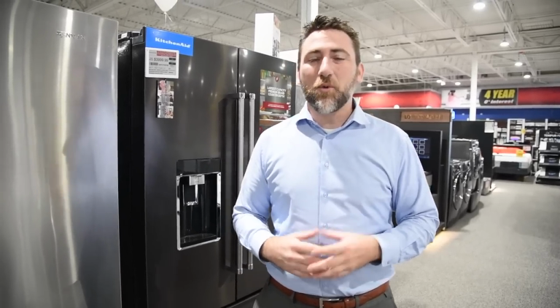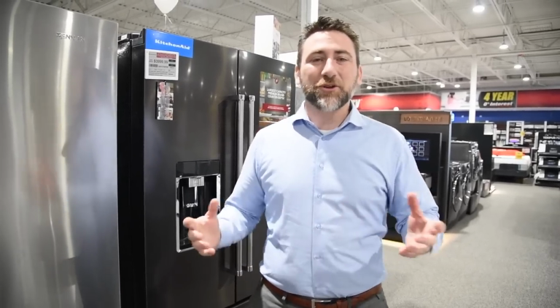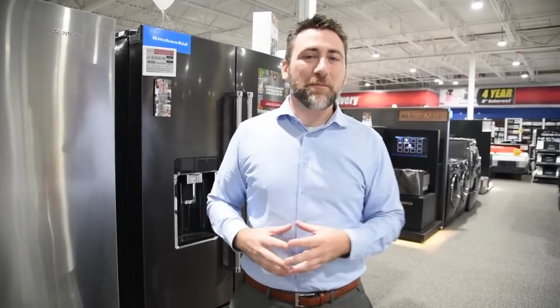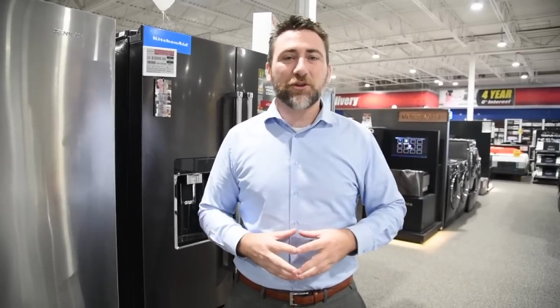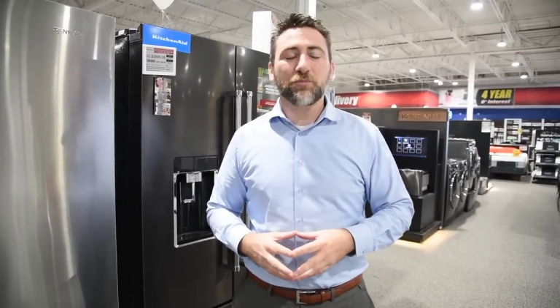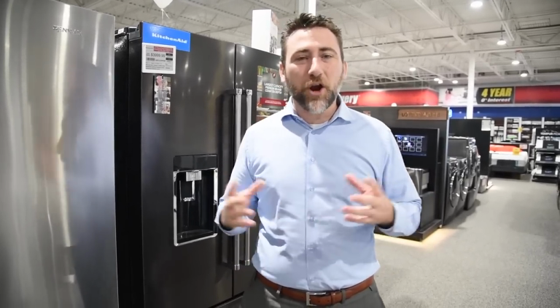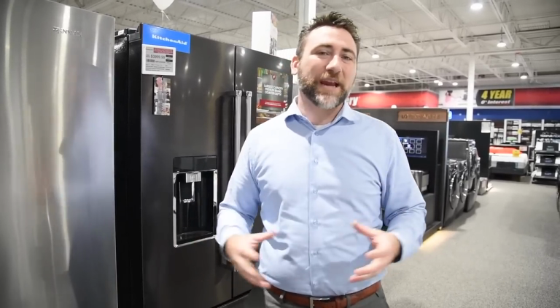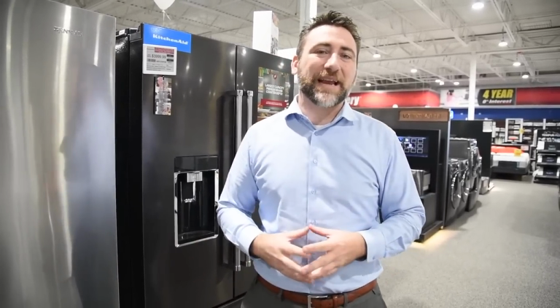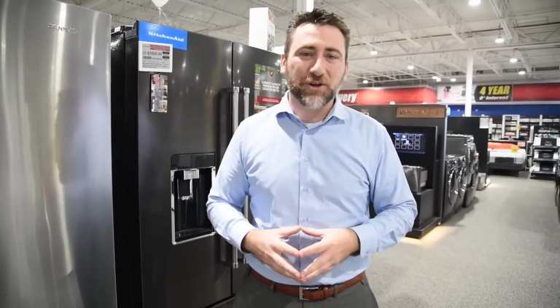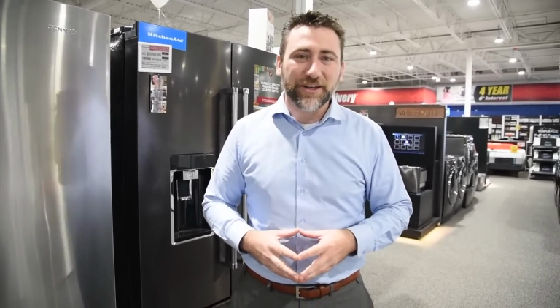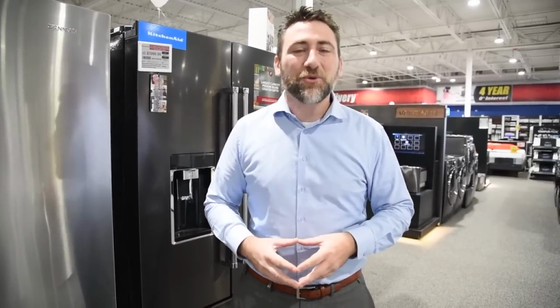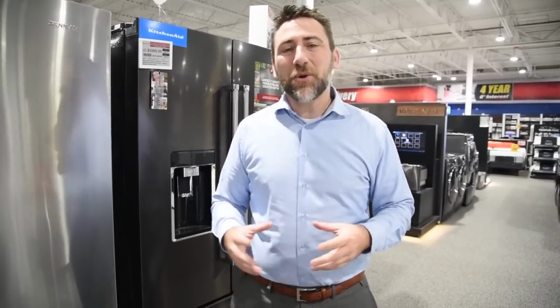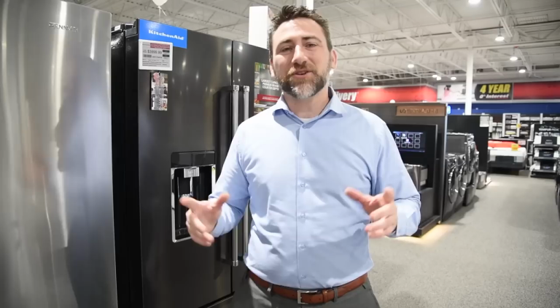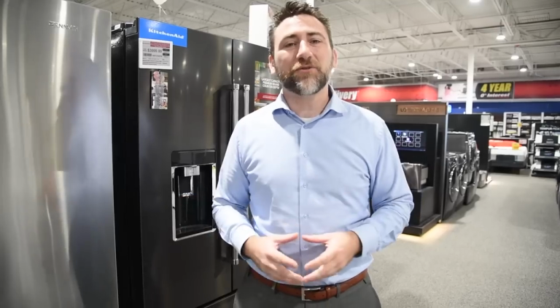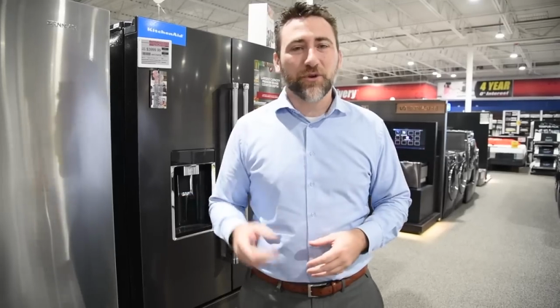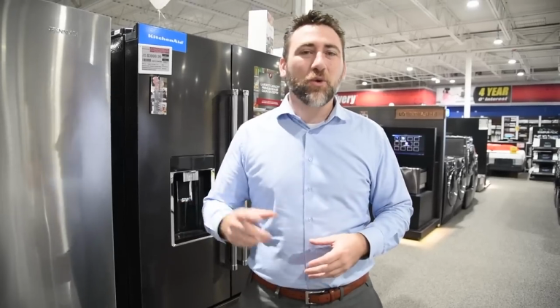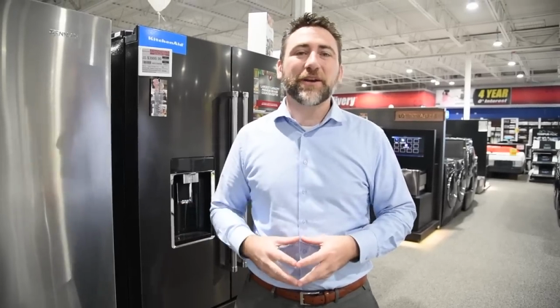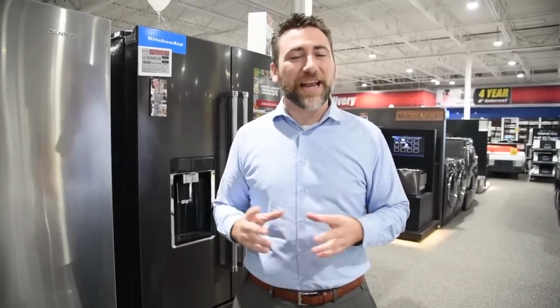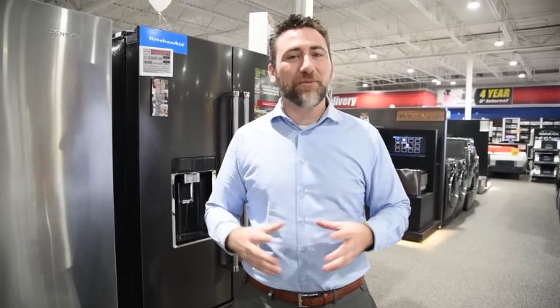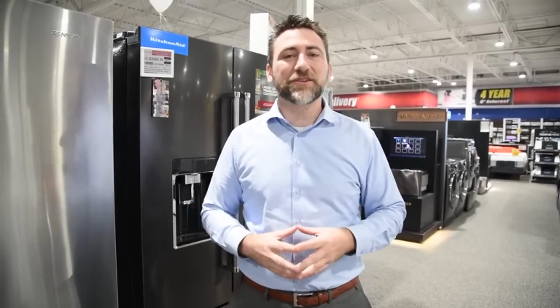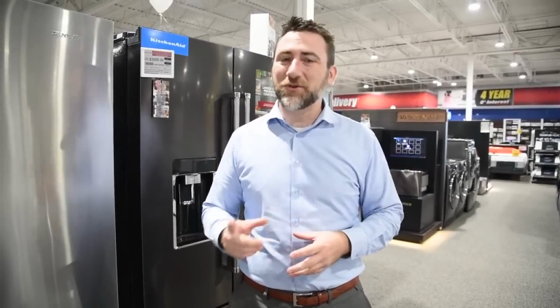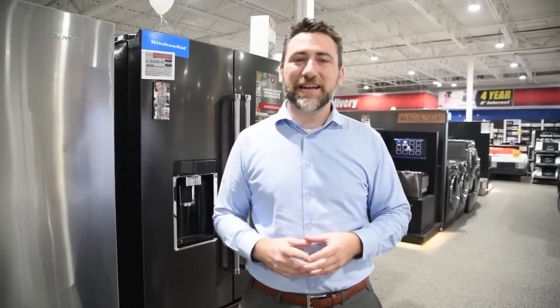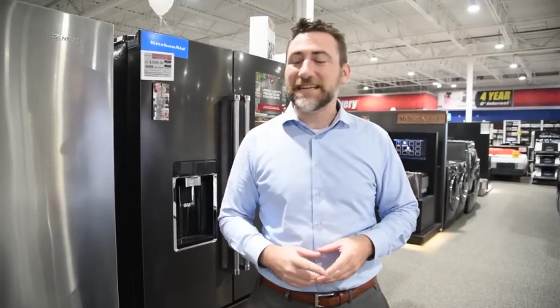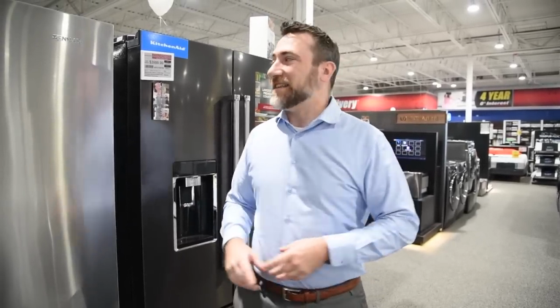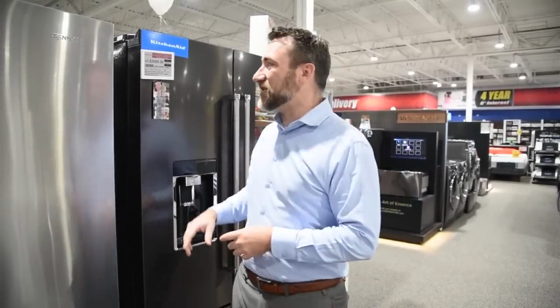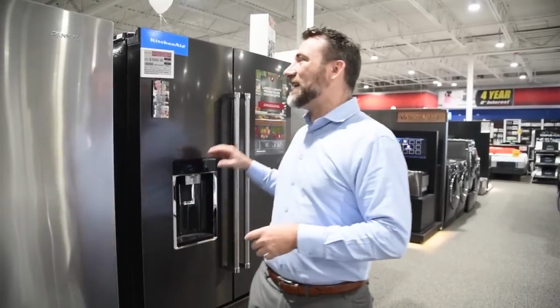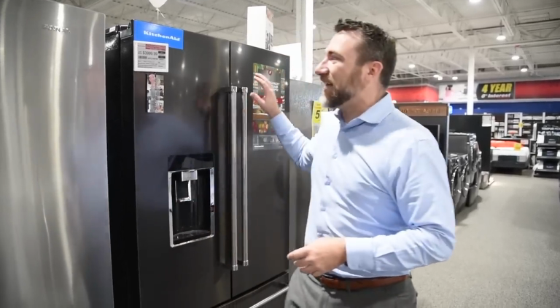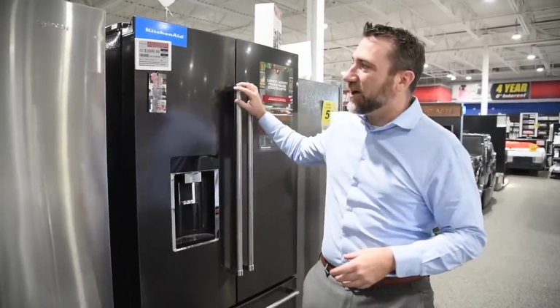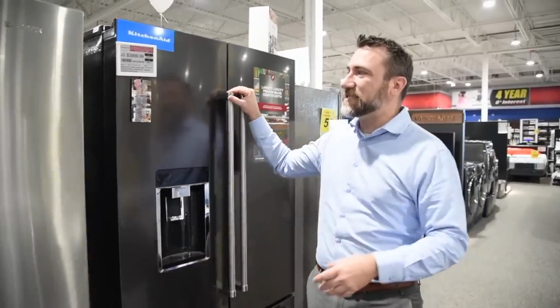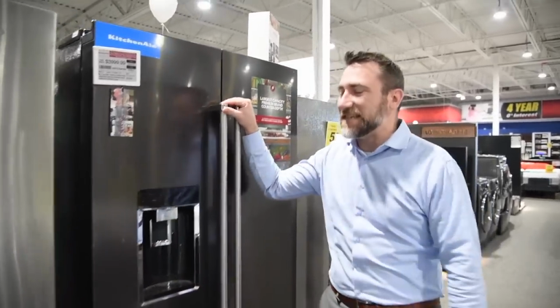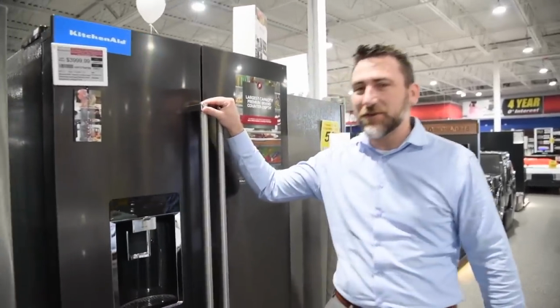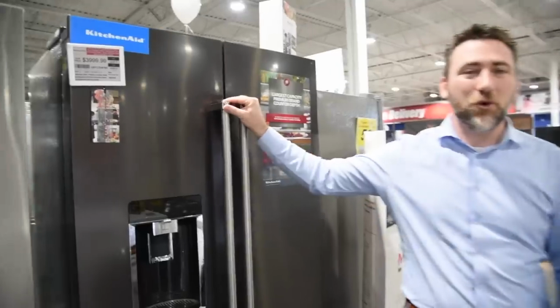We're not going to do this in particular order, but we are going to break it down by category. So let's go ahead and start off with our number one pick for the counter-depth fridge of 2019, the KitchenAid KRFC704.